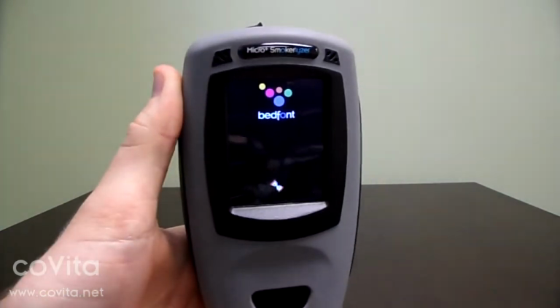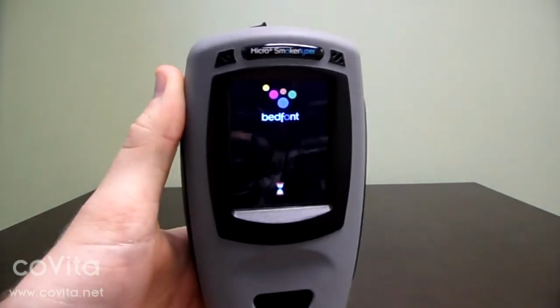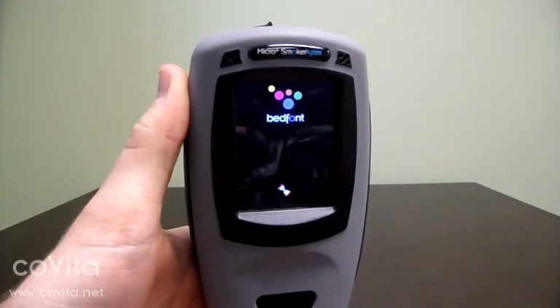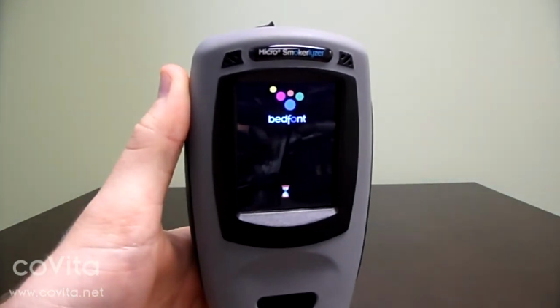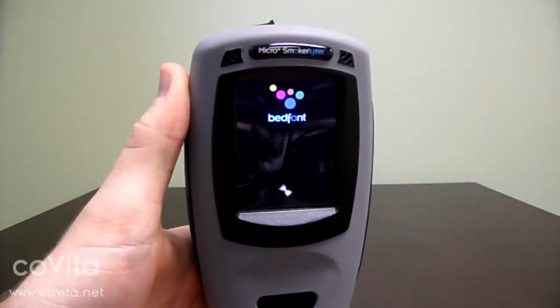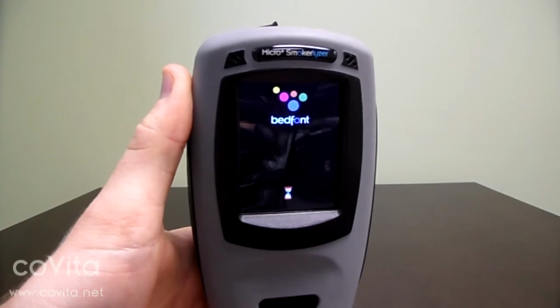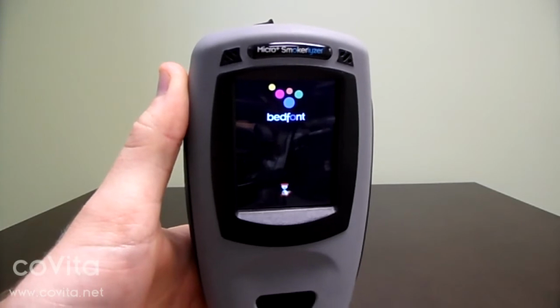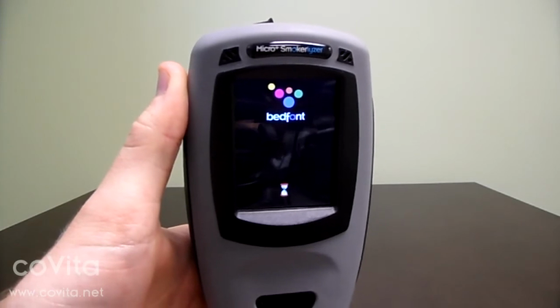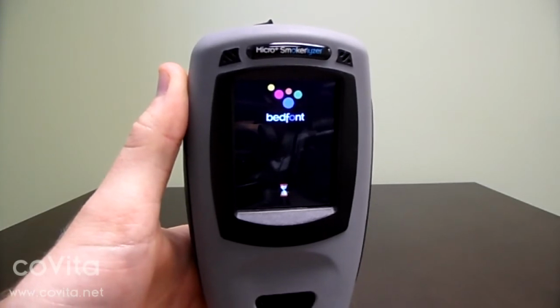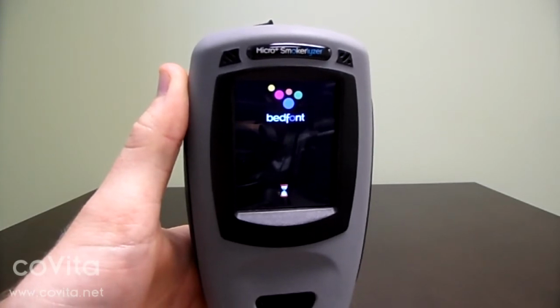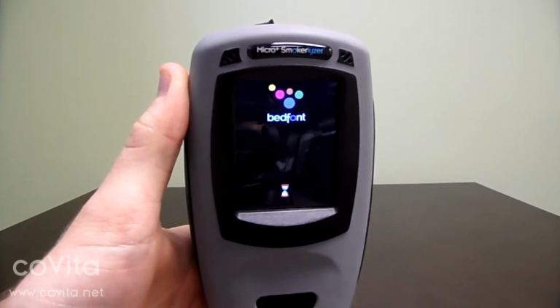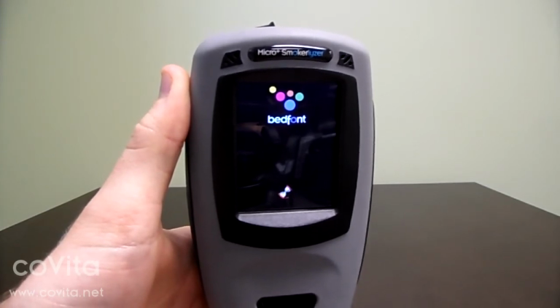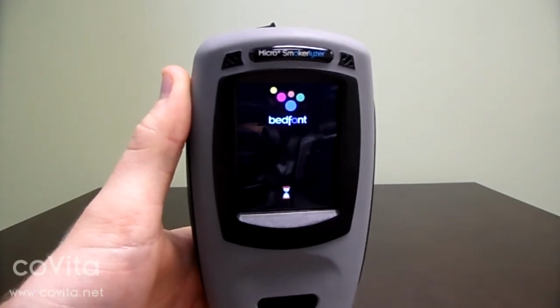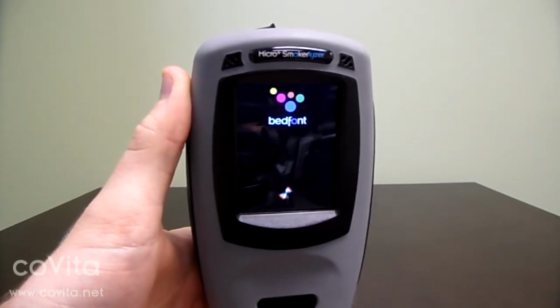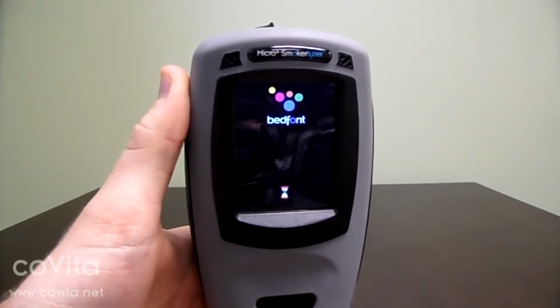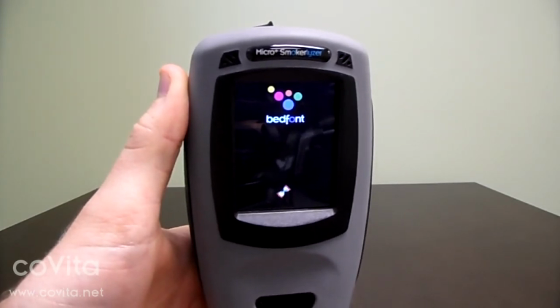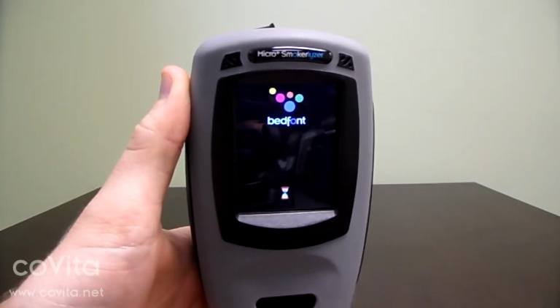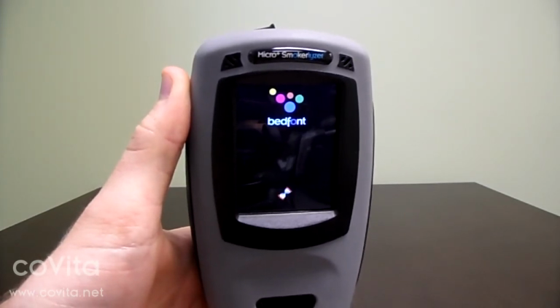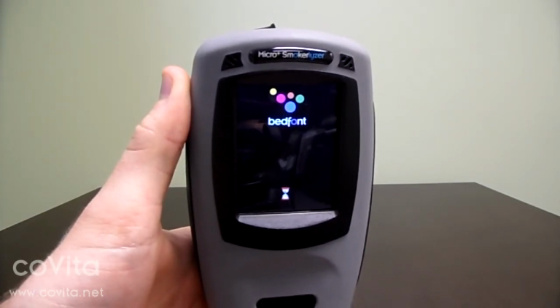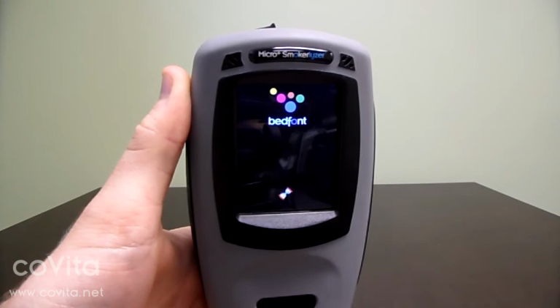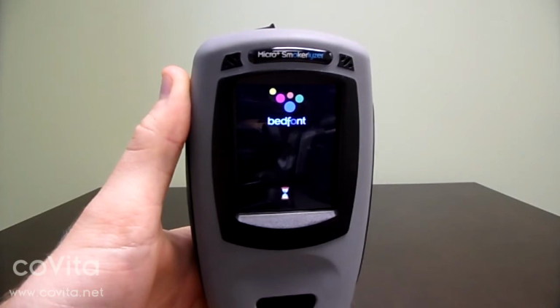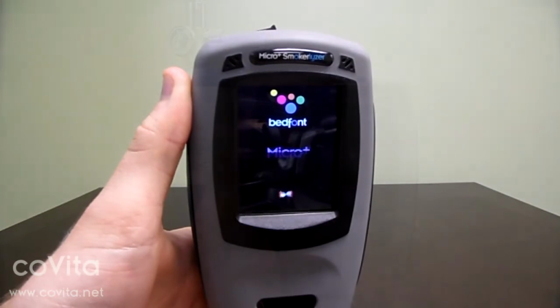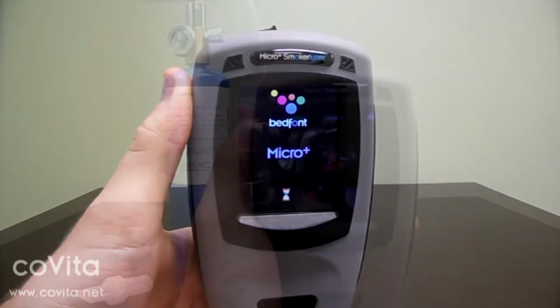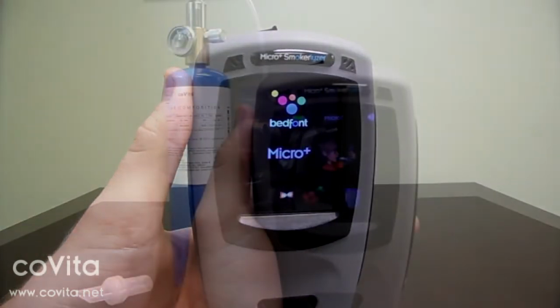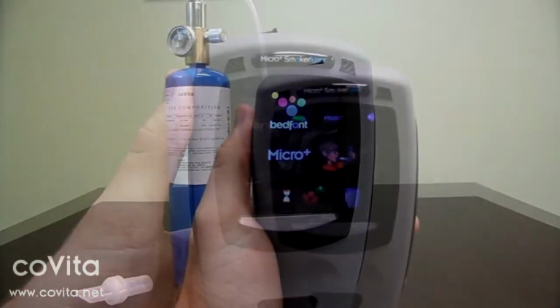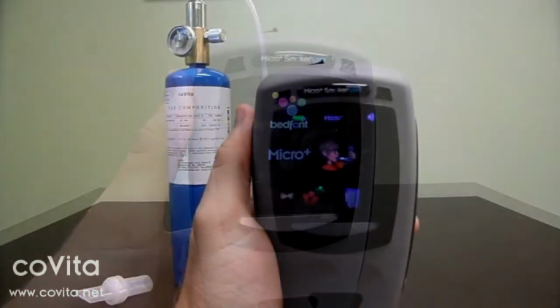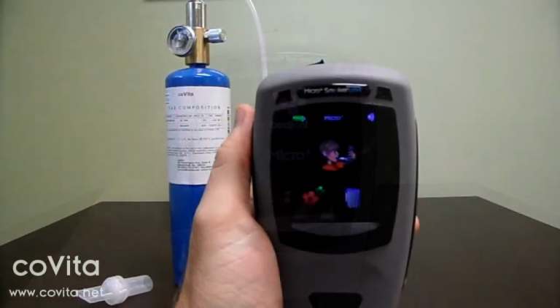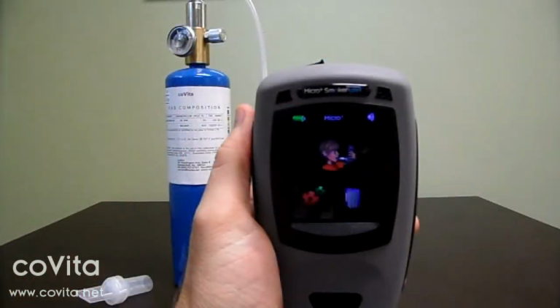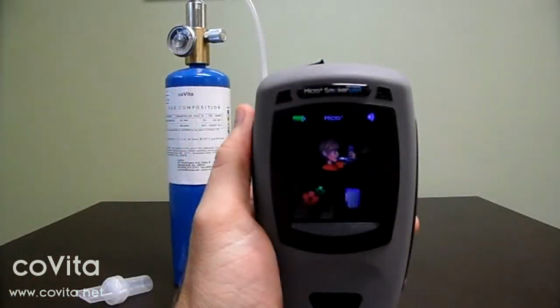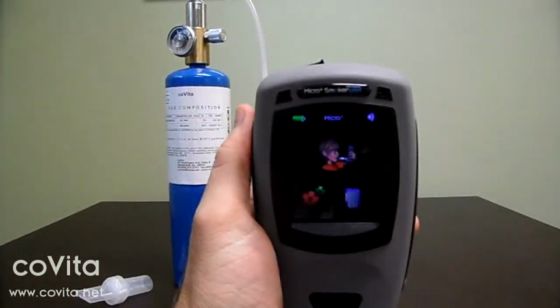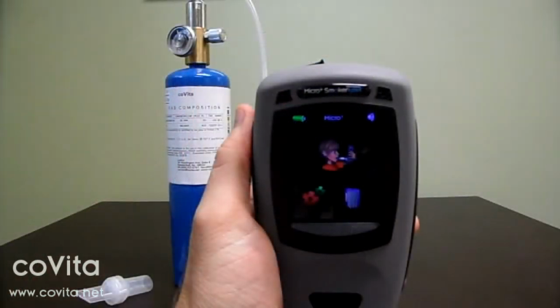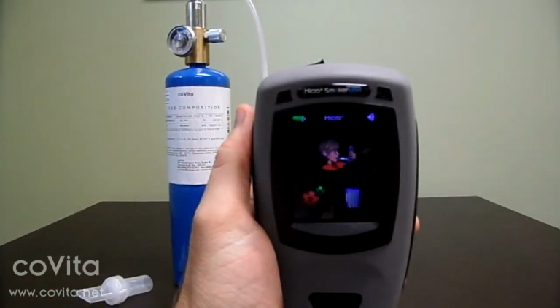You can navigate through the MicroPlus menus by either using your finger or one of the enclosed styluses for more precision. Once on the home screen, touch the gears icon.